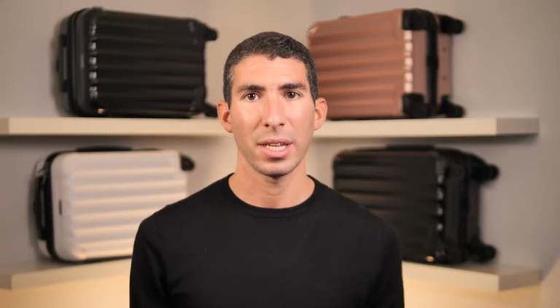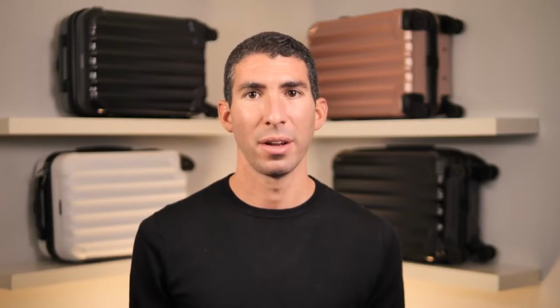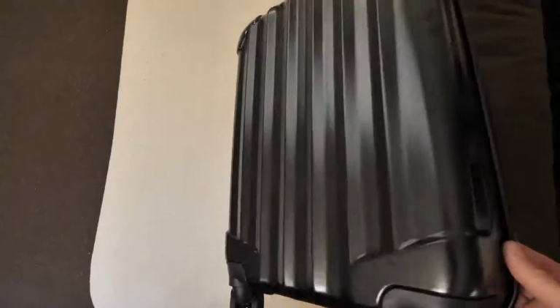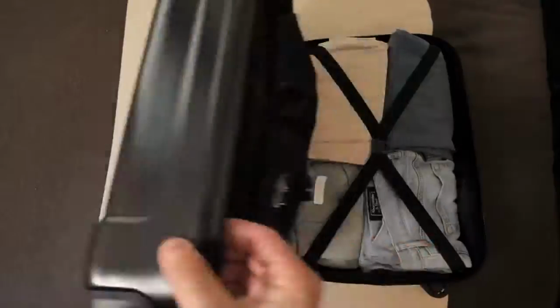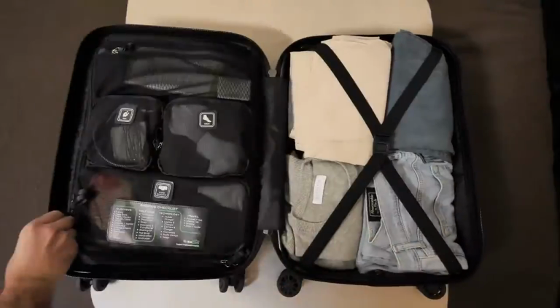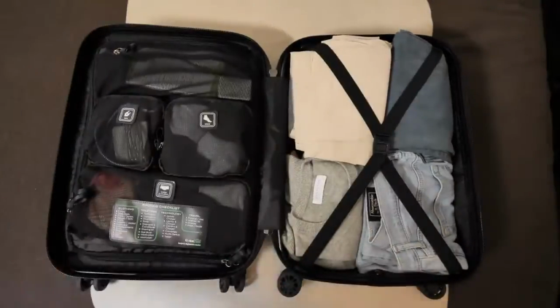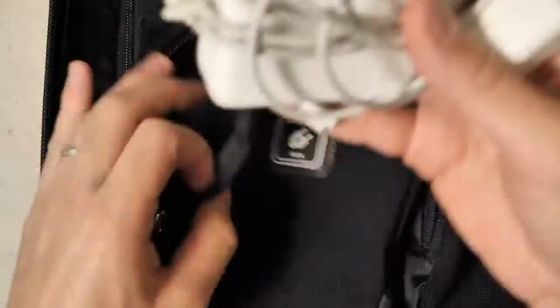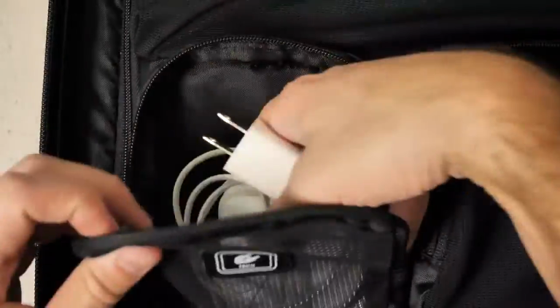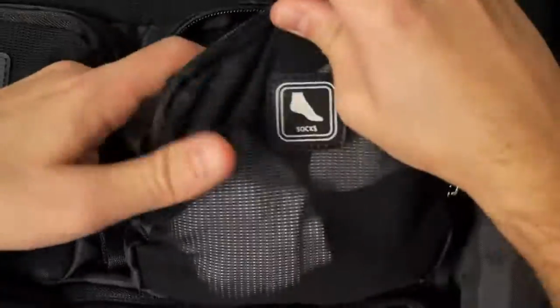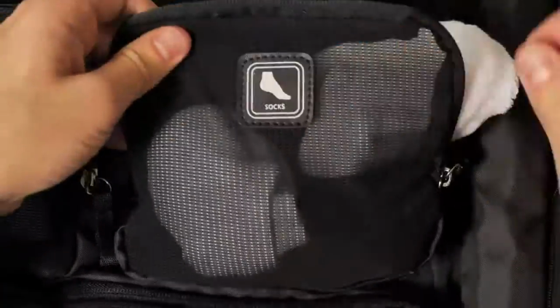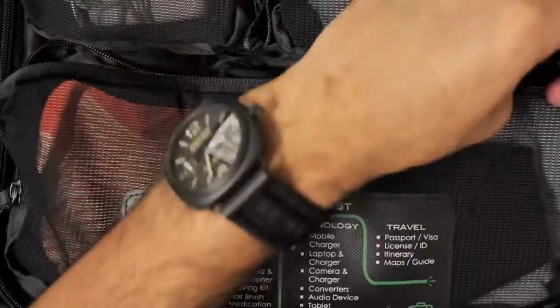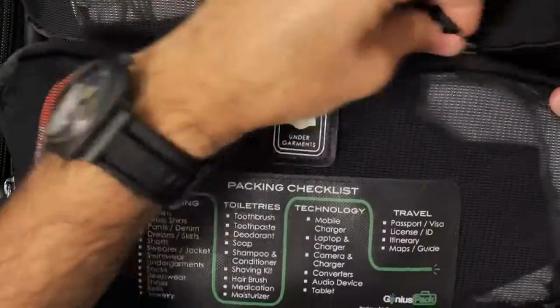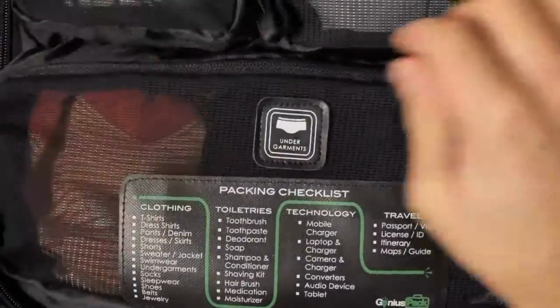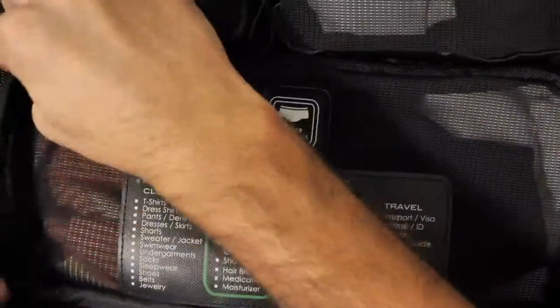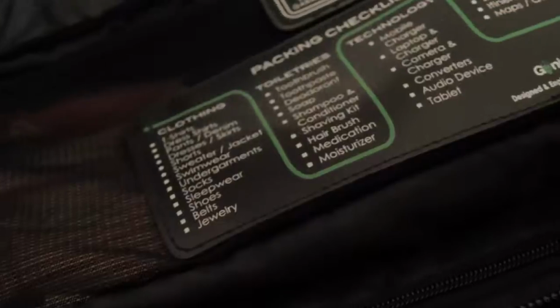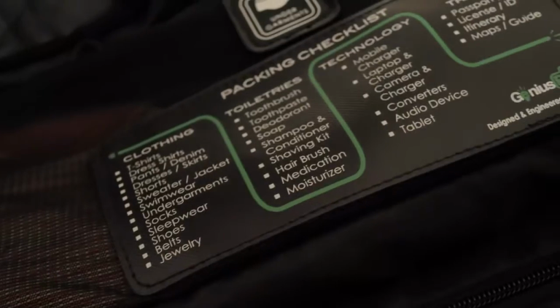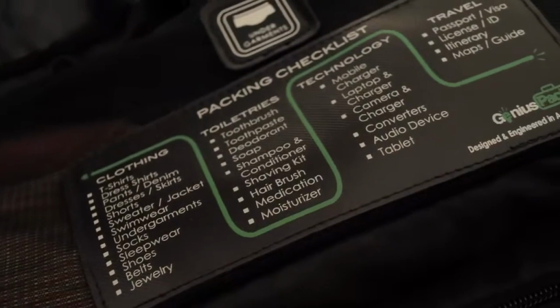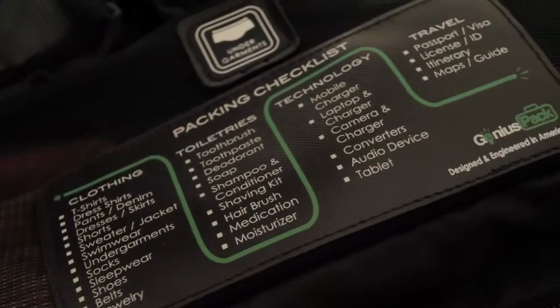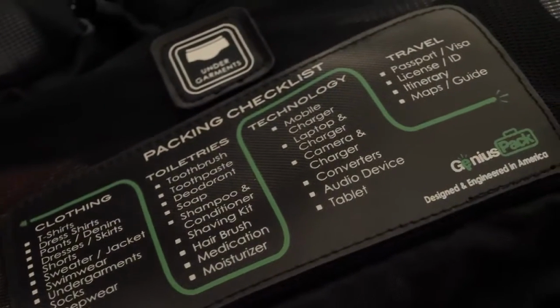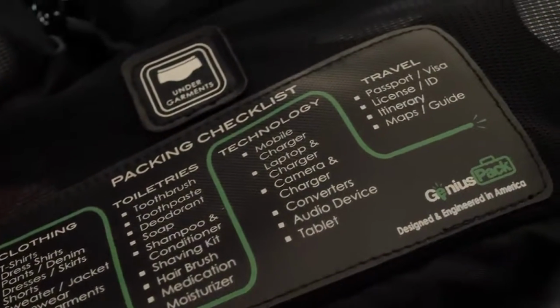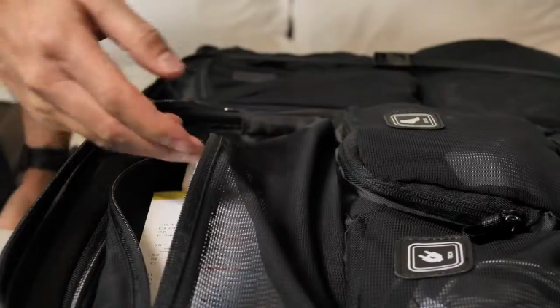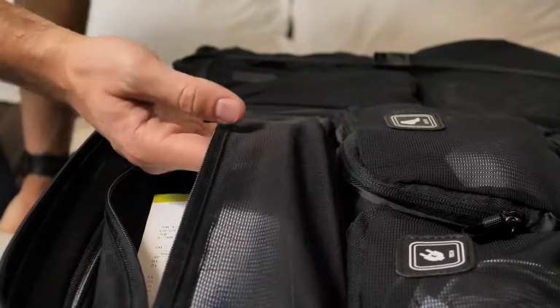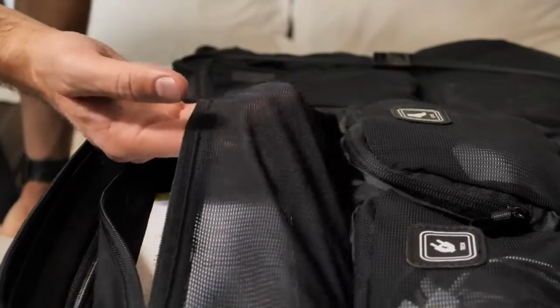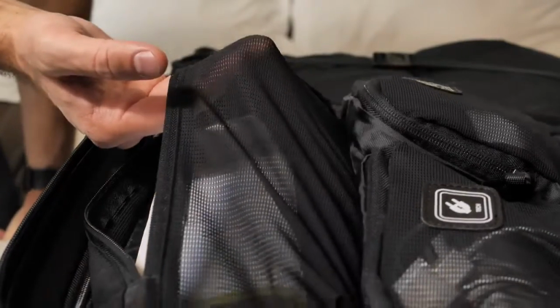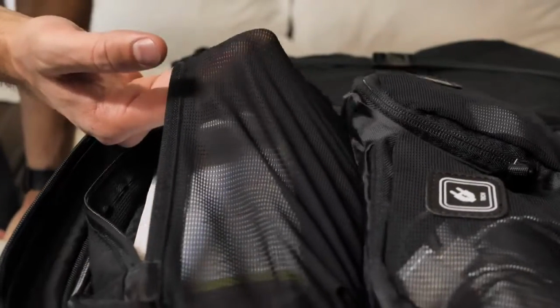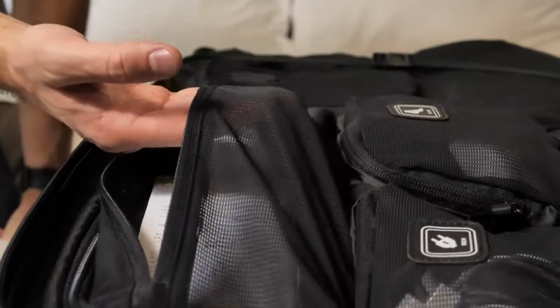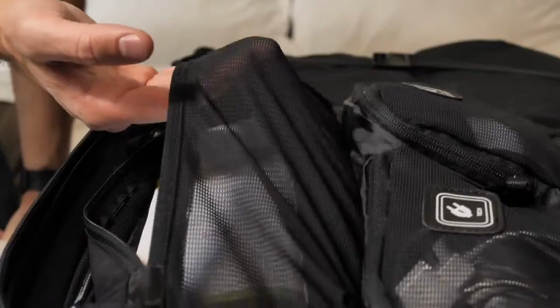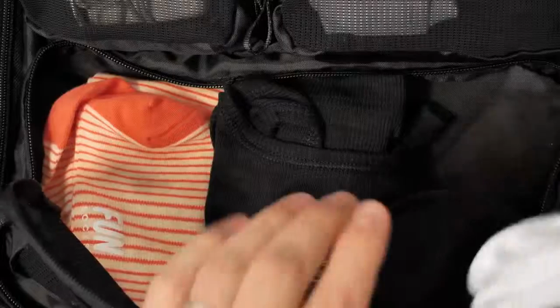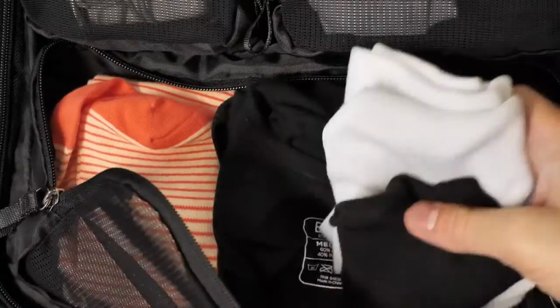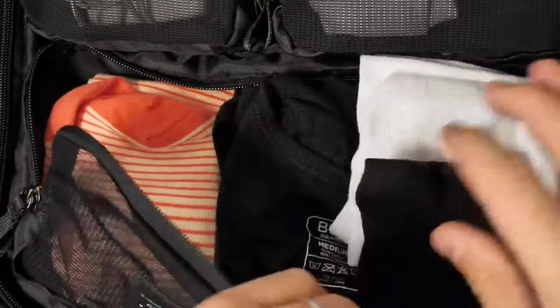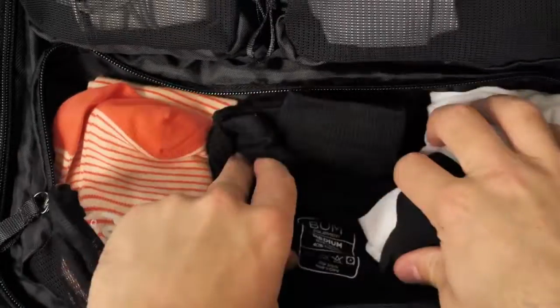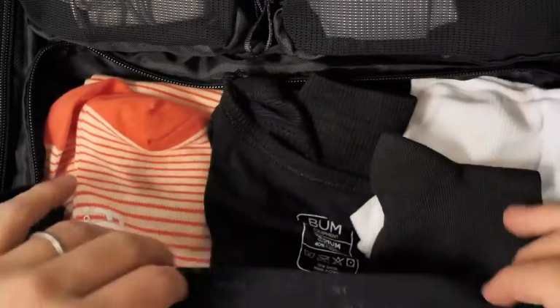But what really makes this bag great is the inside. There are category compartments for tech, socks, undergarments, and we even built an embedded checklist so you never forget your belts again. We built these compartments with a specialized stretch mesh — you'll be amazed at how much you can fit in here.